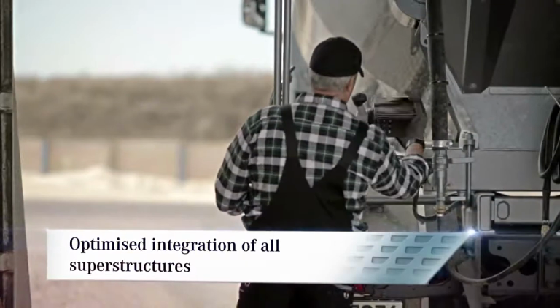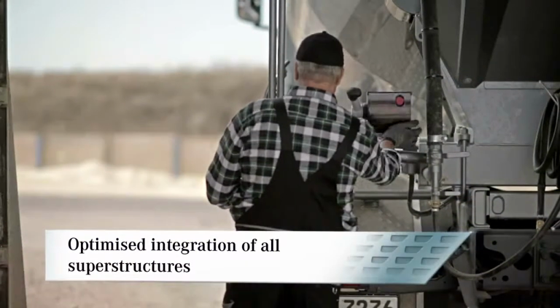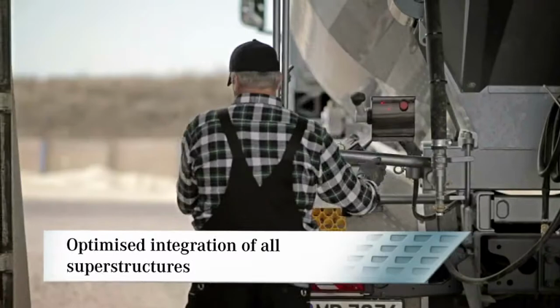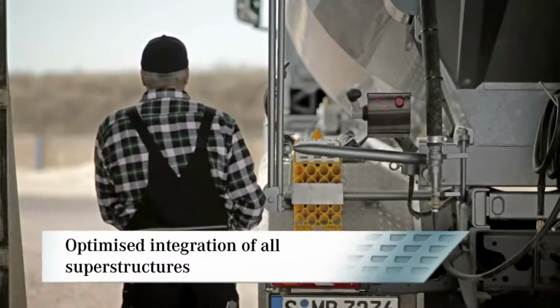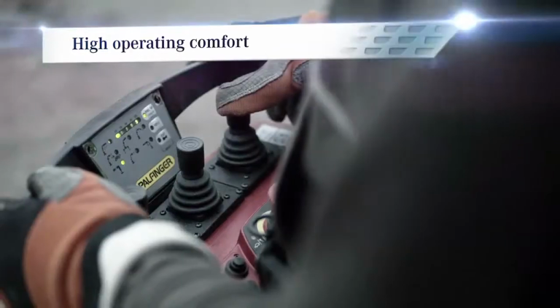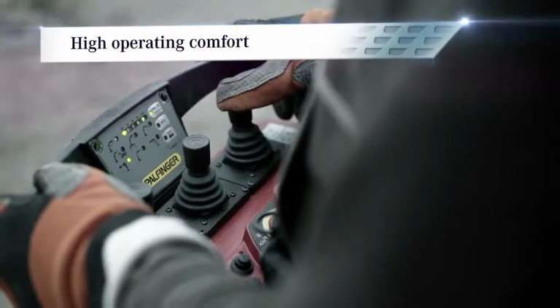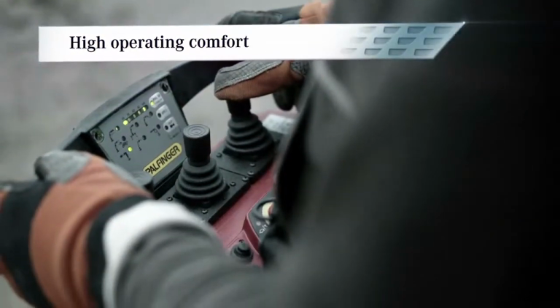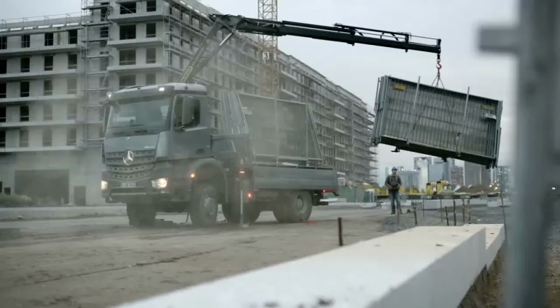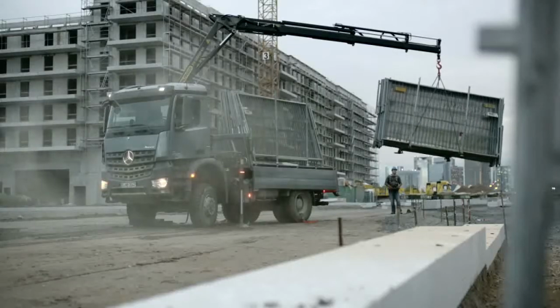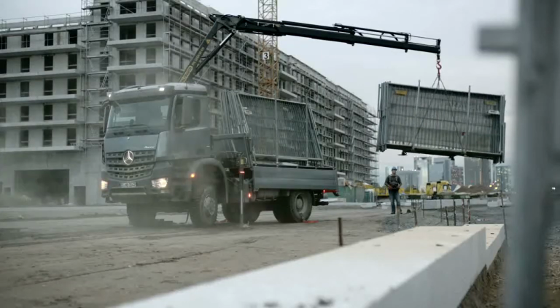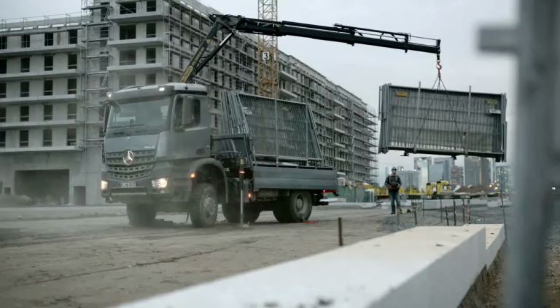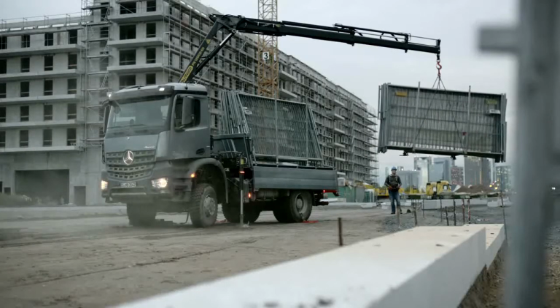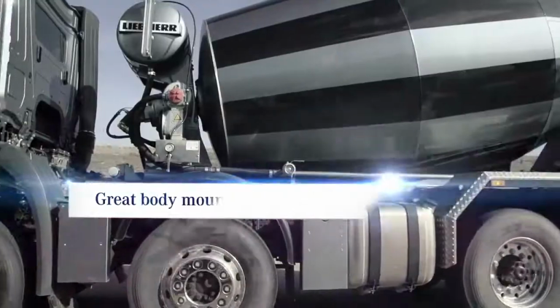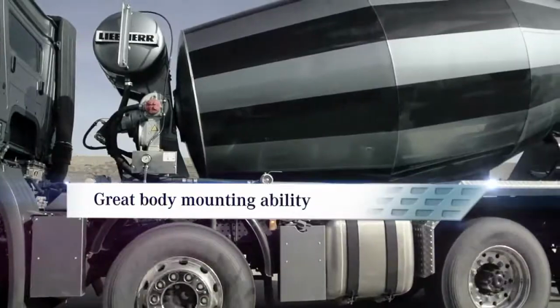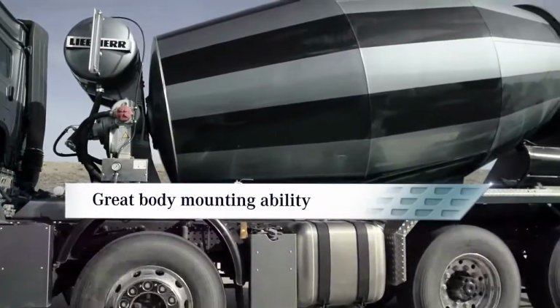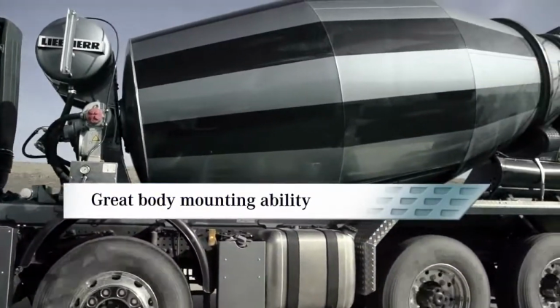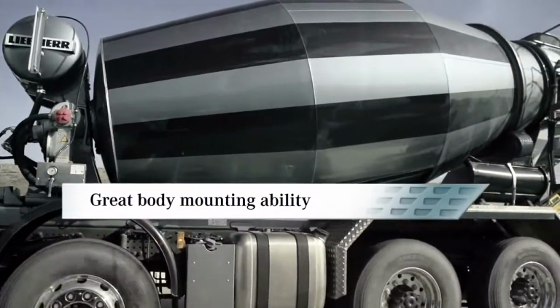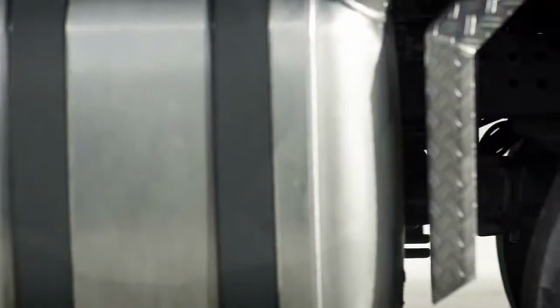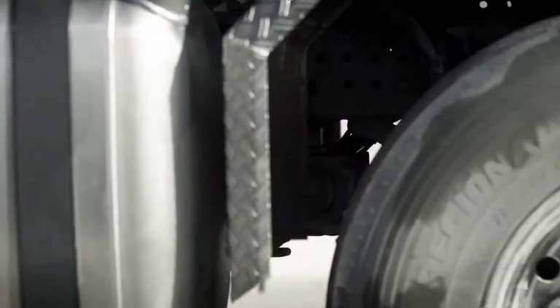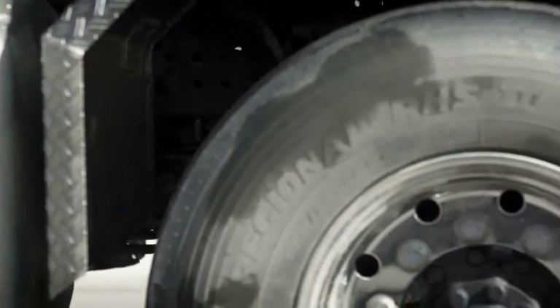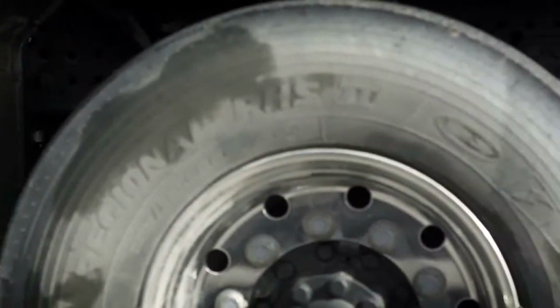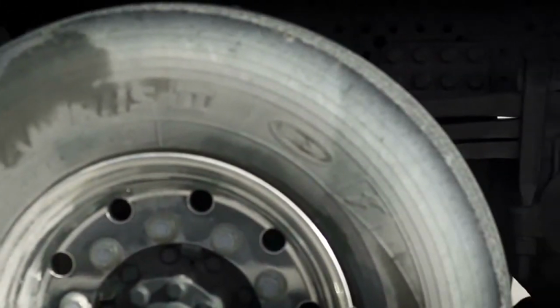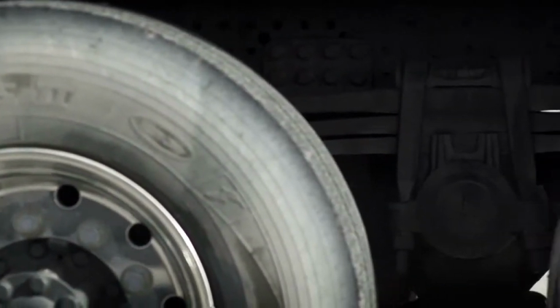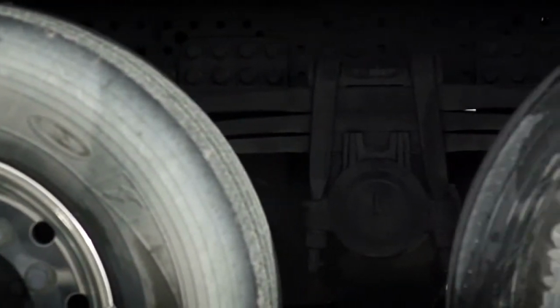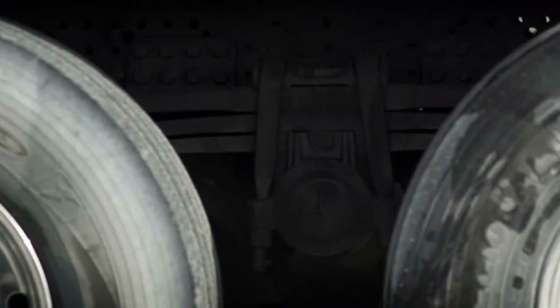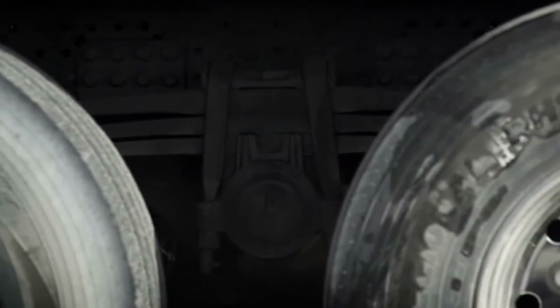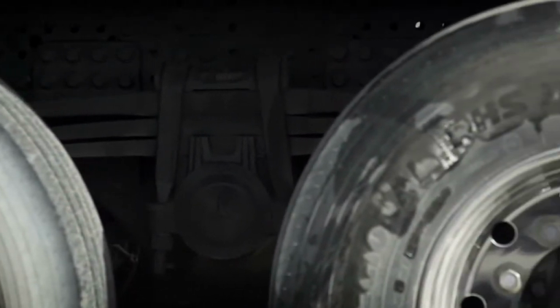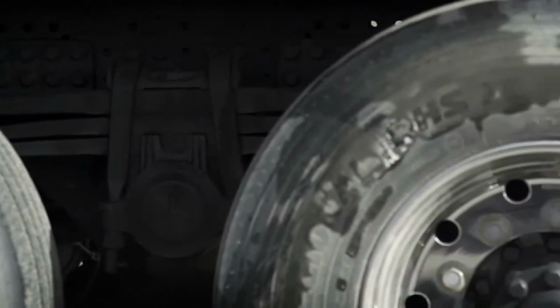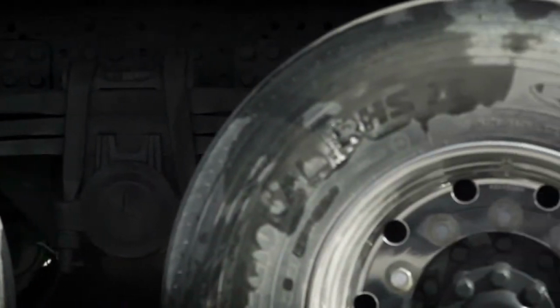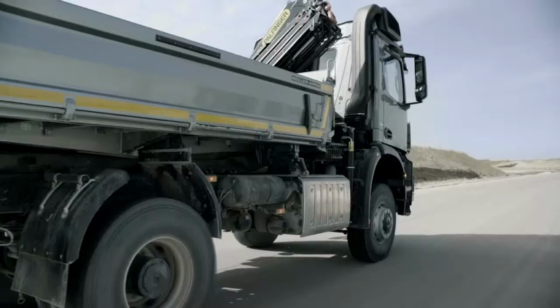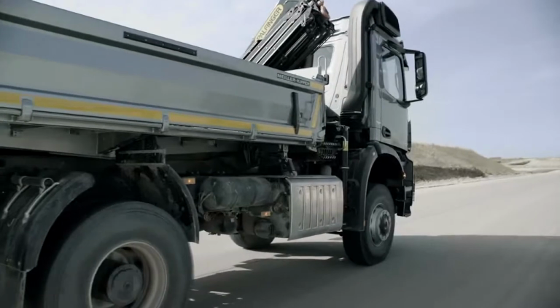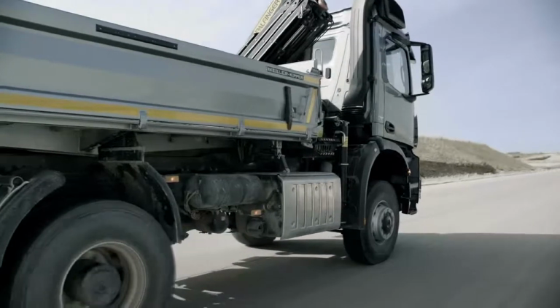Making them more convenient to use. The good body mounting ability of the Arocs is evident, for example, in the 50 millimeter end-to-end hole pattern of the frame and in the easy integration of electrical and electronic systems into the superstructure.